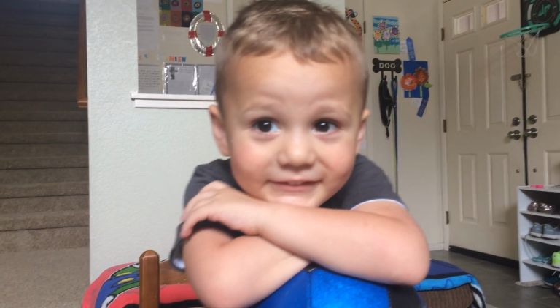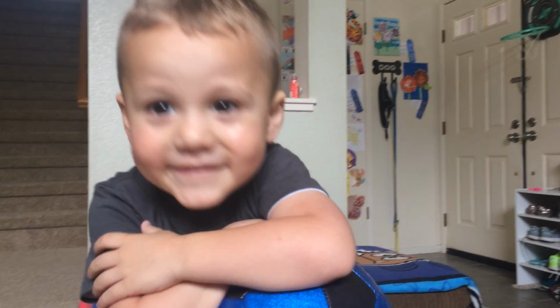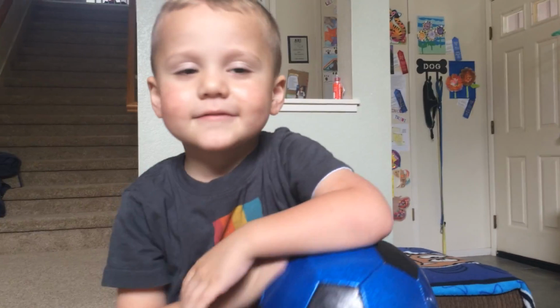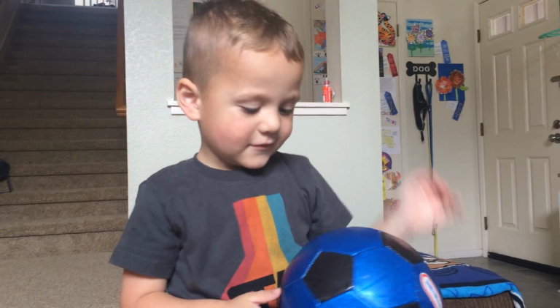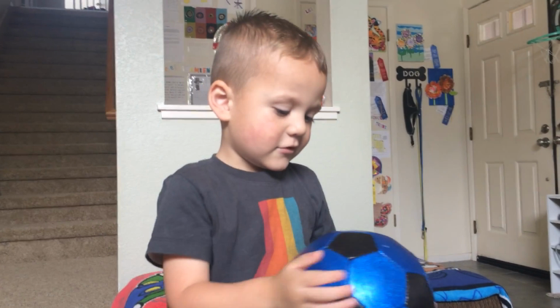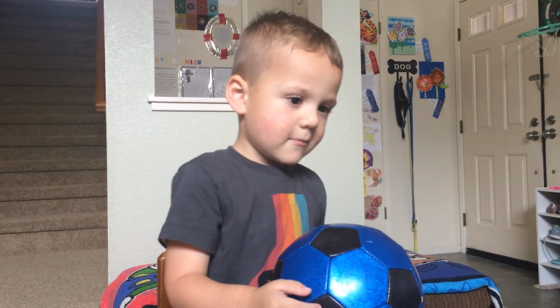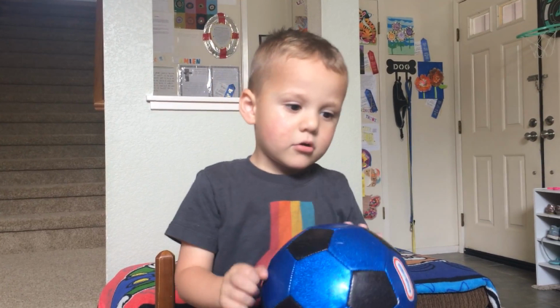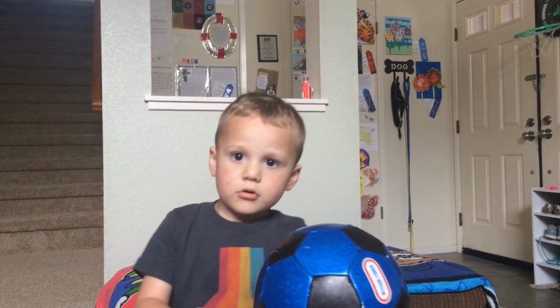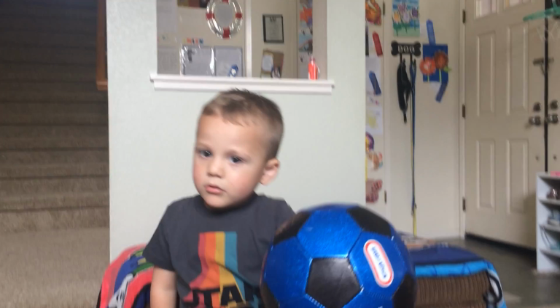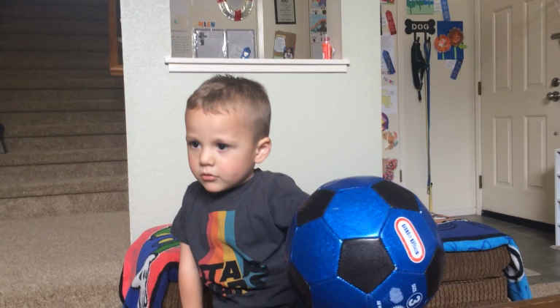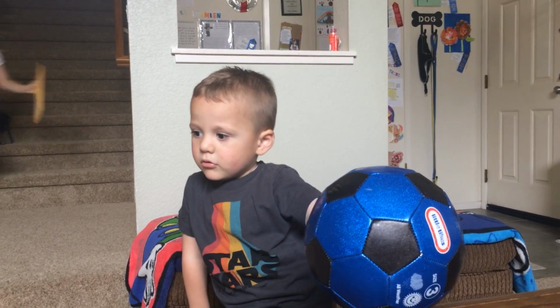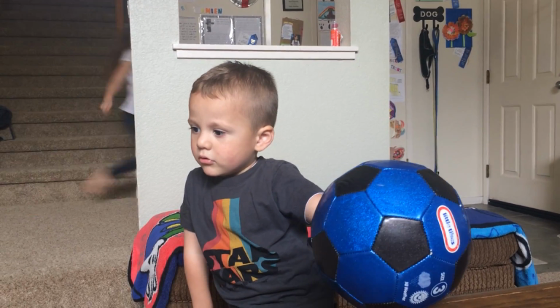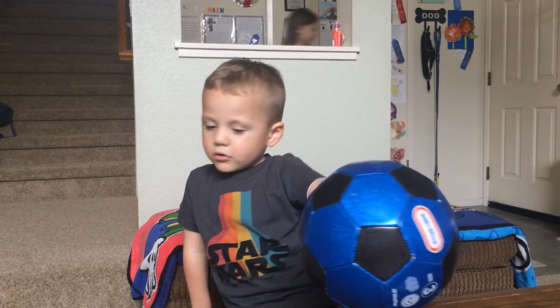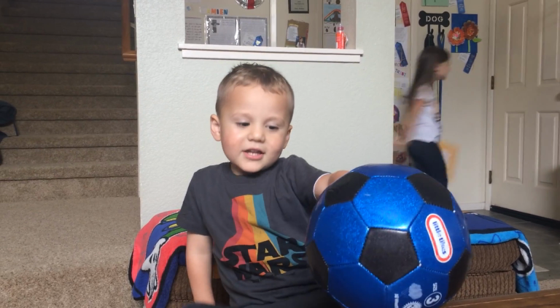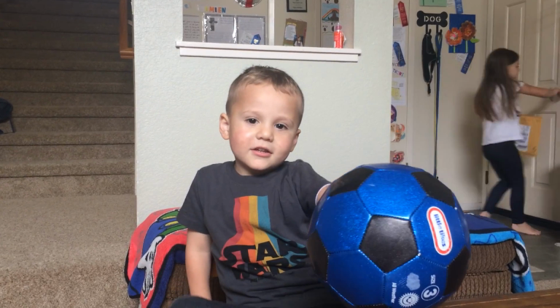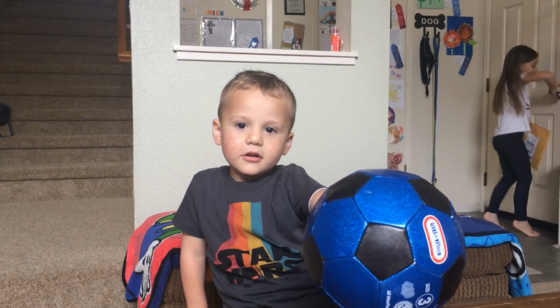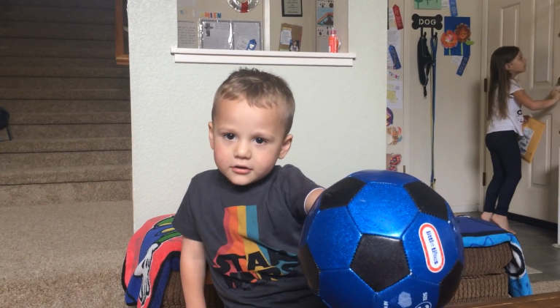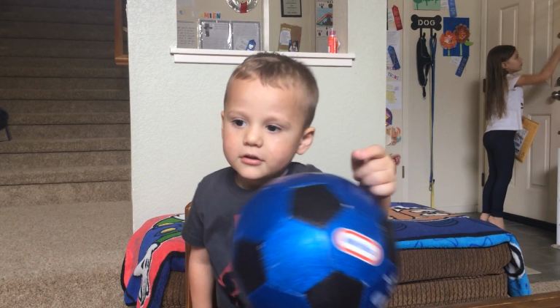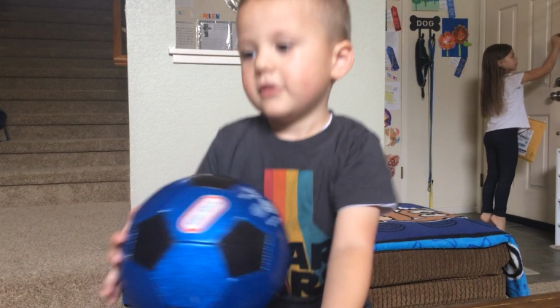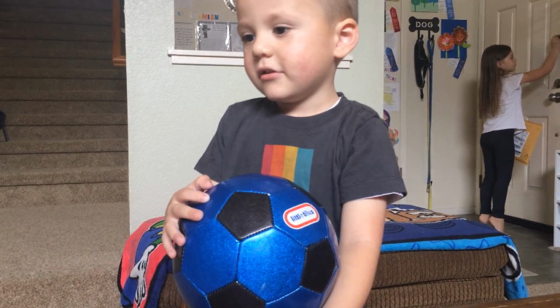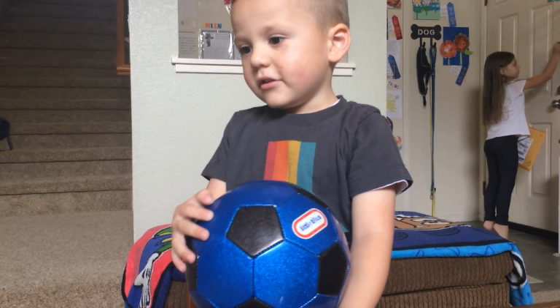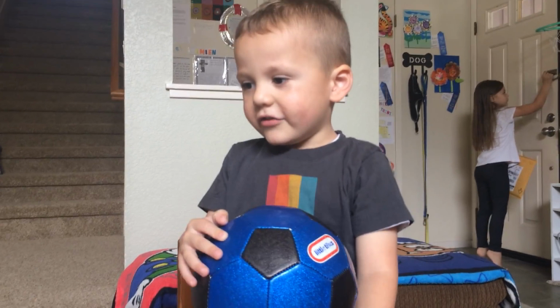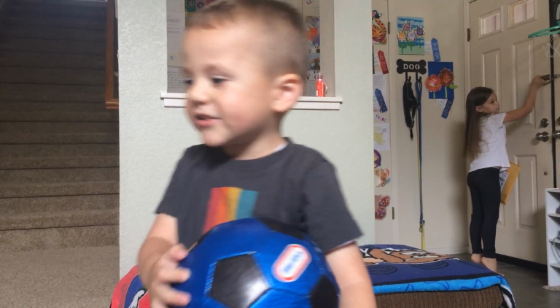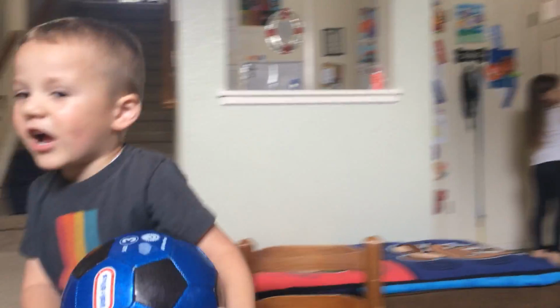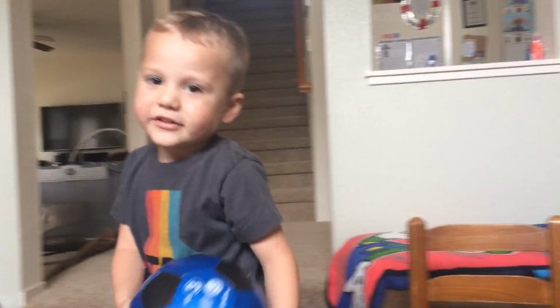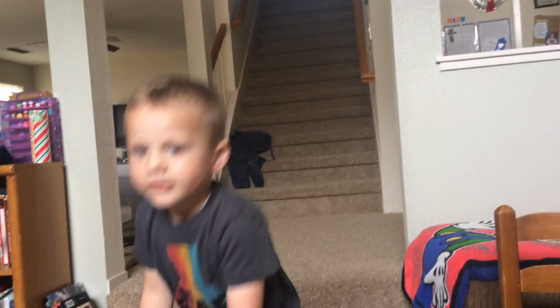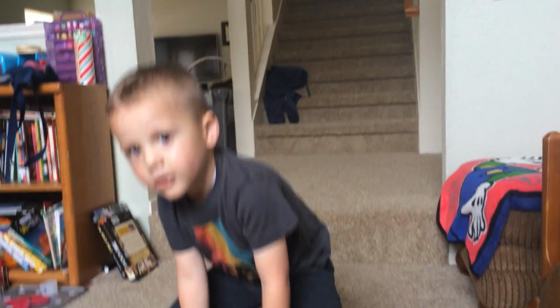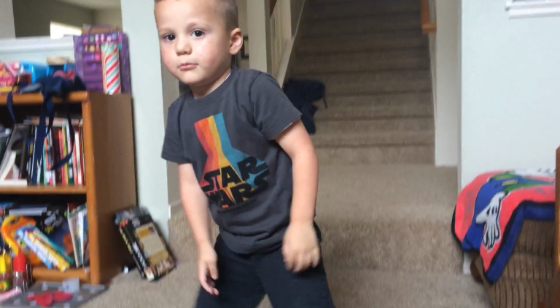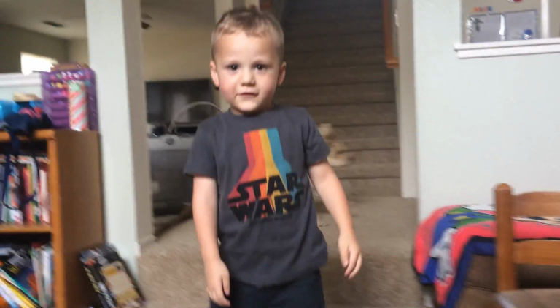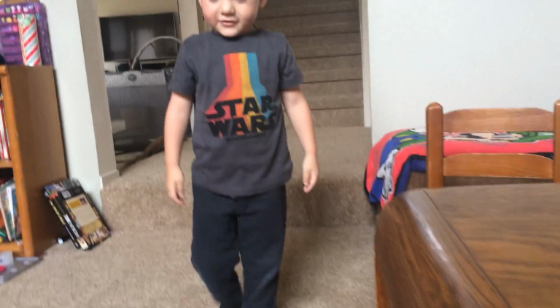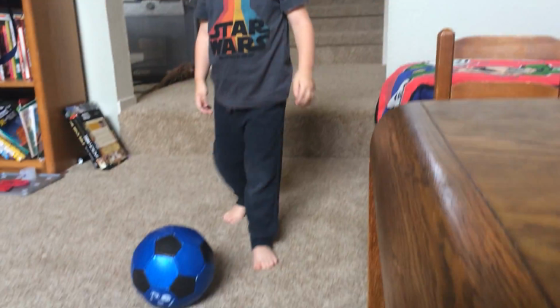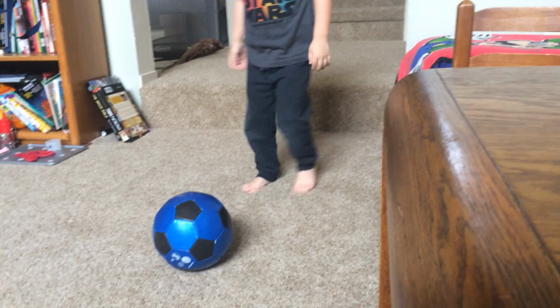What do you do with a soccer ball, though? Do you just look at it, or what do you do with it? Kick. You kick it. With what? Your arm? Your hand? Let's try it. Or your foot? Your foot. Okay, let me see. Try it.